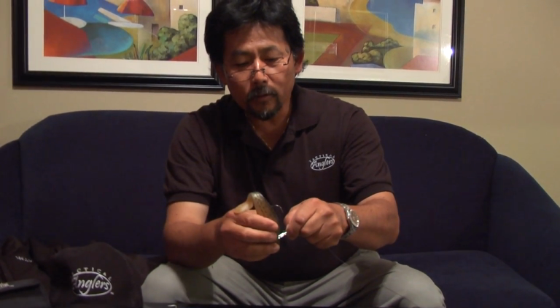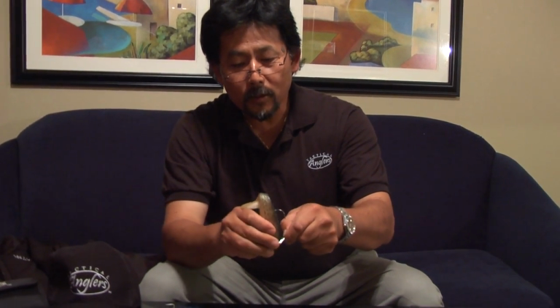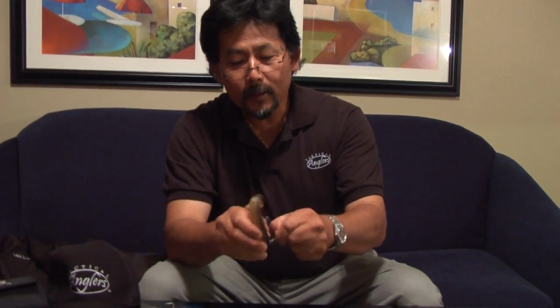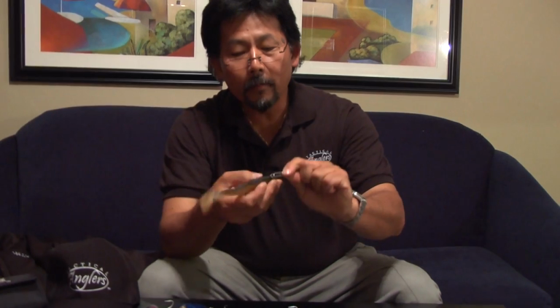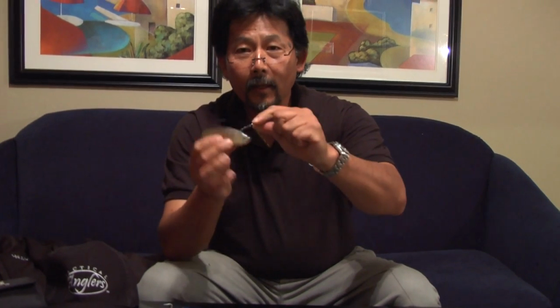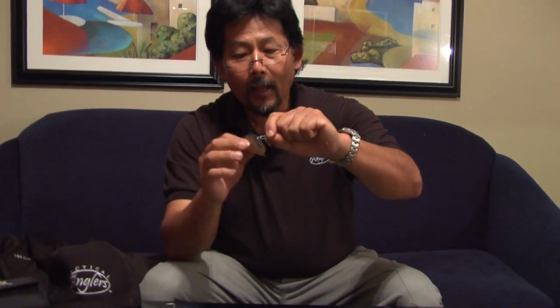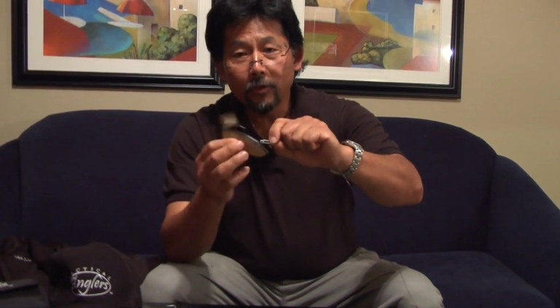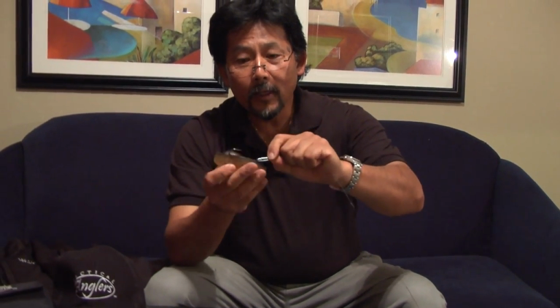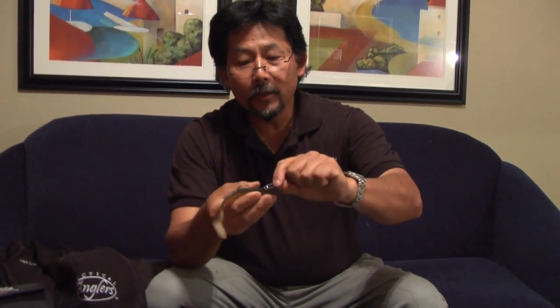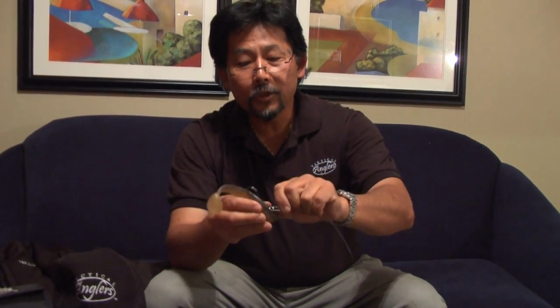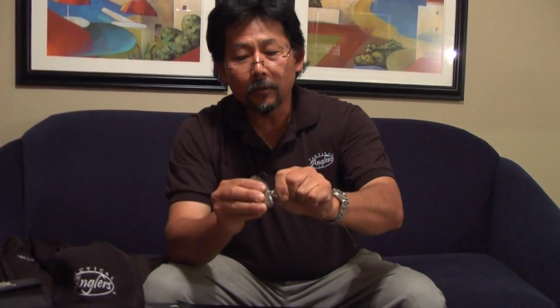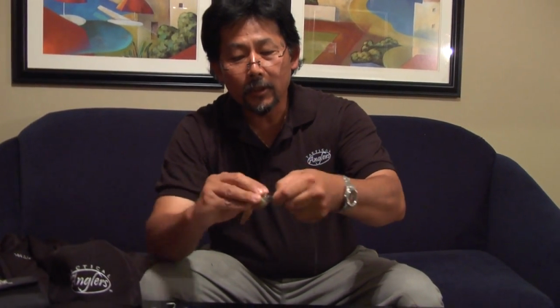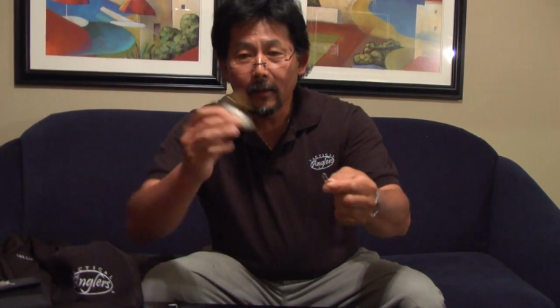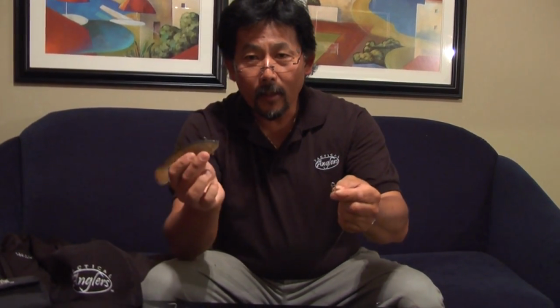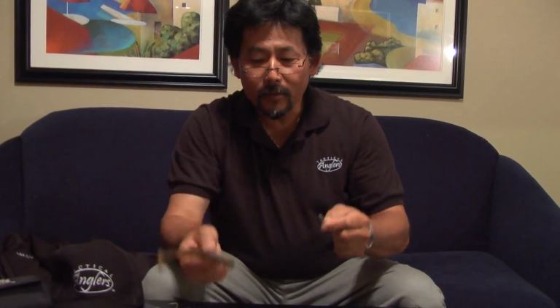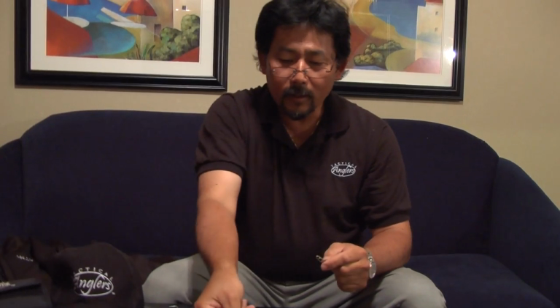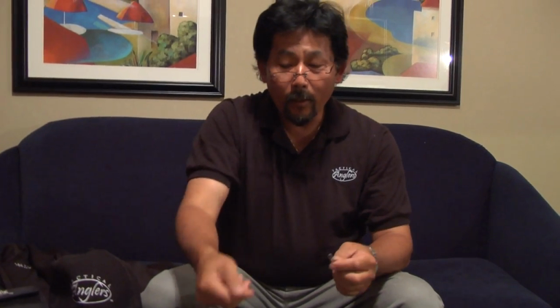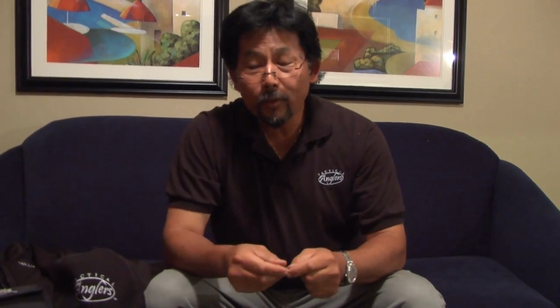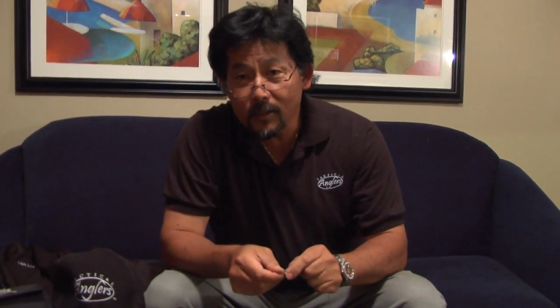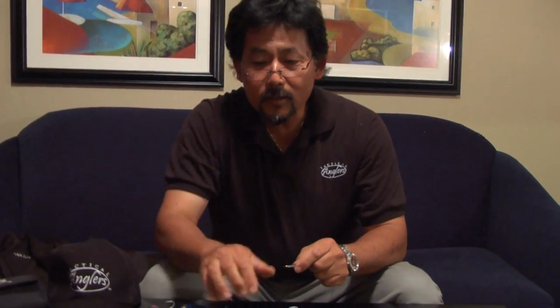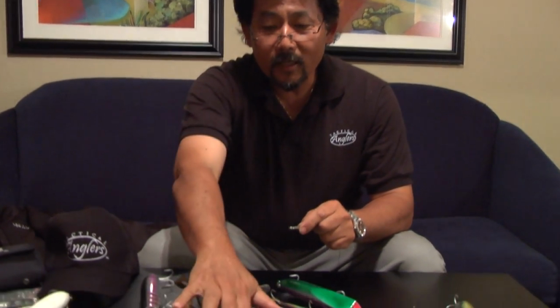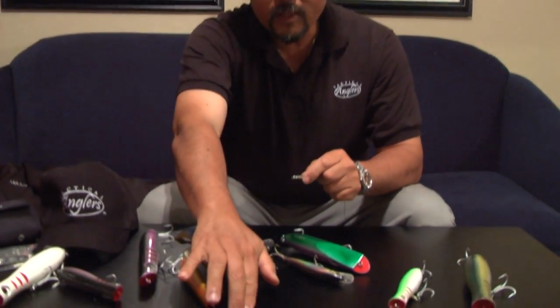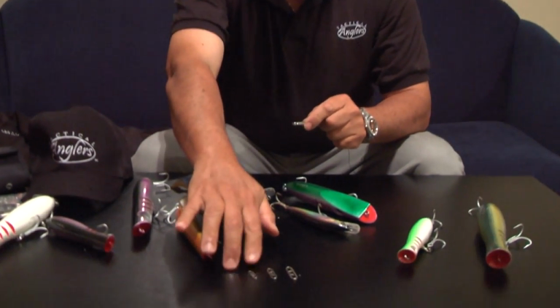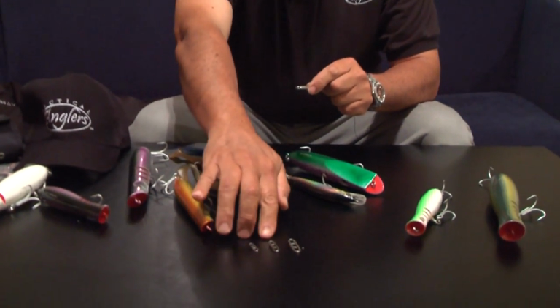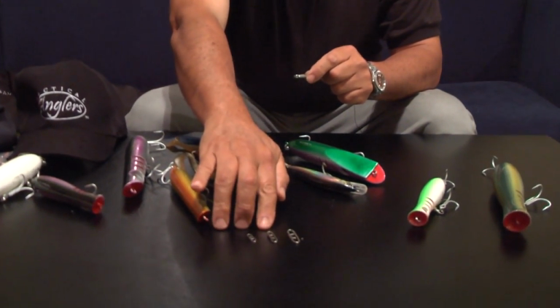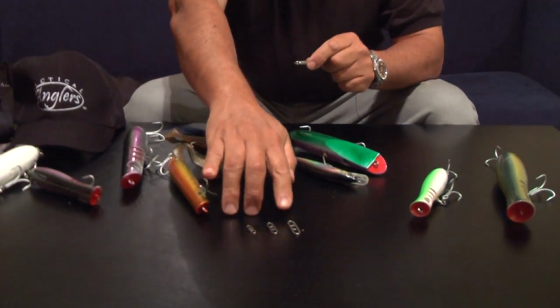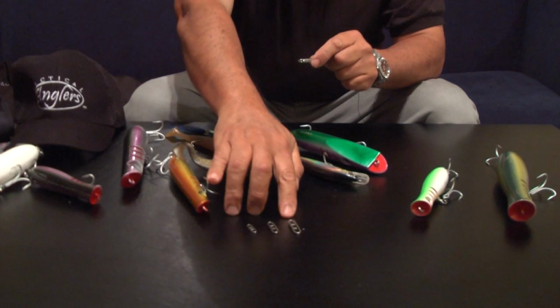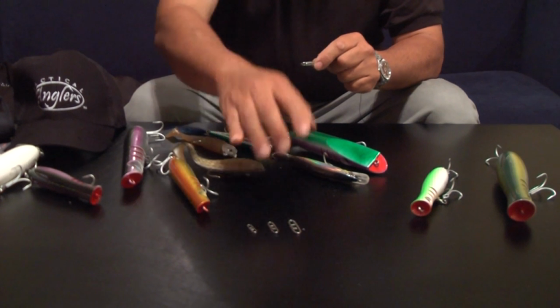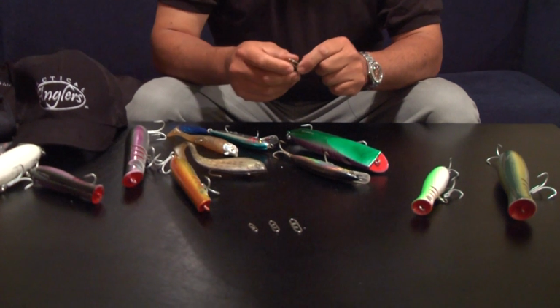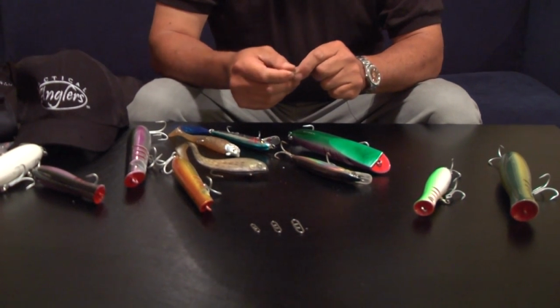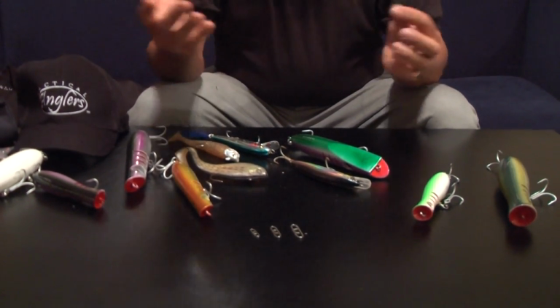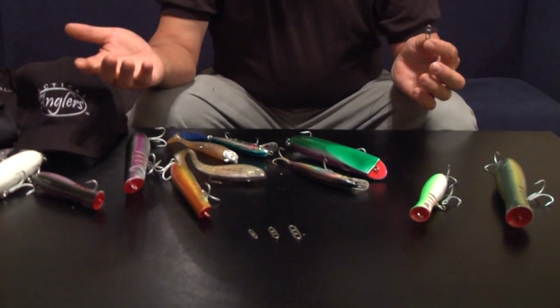You just slide it in the arm, allow it to swim freely. If you need to exchange it or change it, it comes out that easily. We have three different sizes: a size 50, 125, and 175 — and it's that simple.